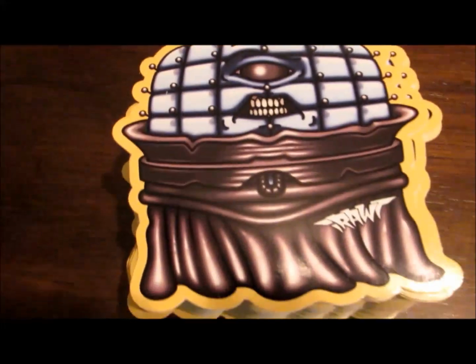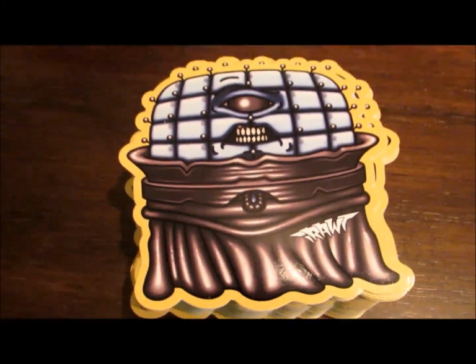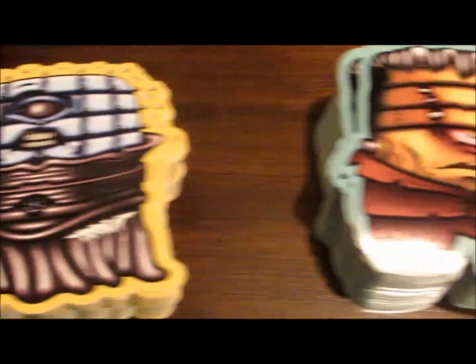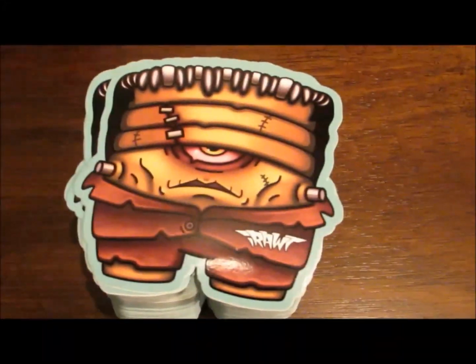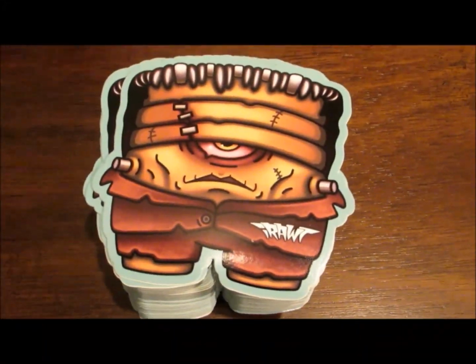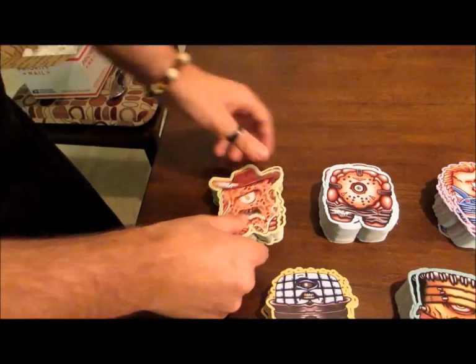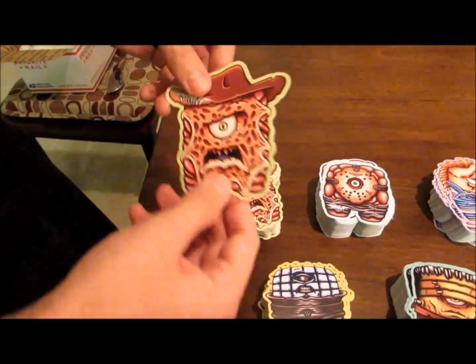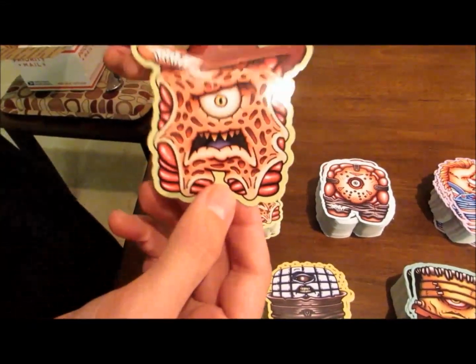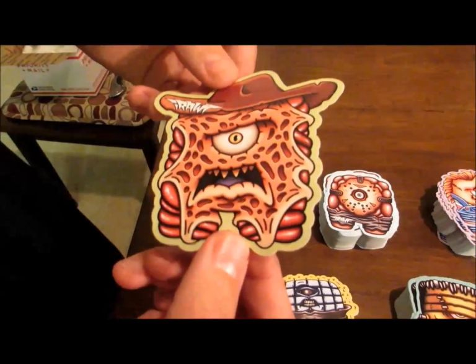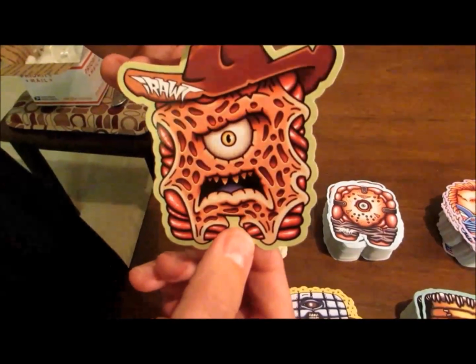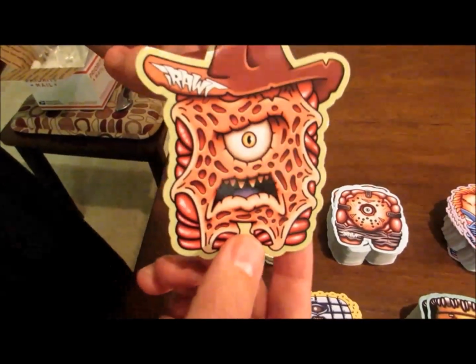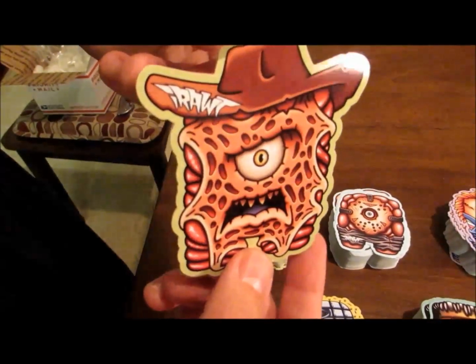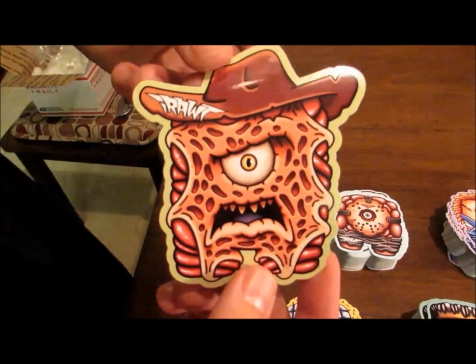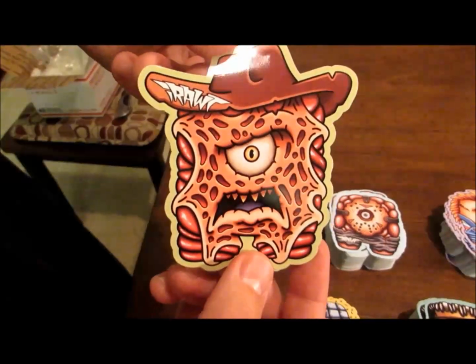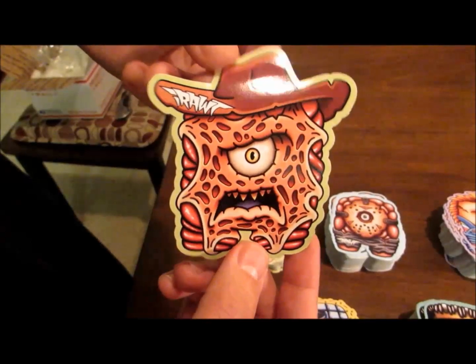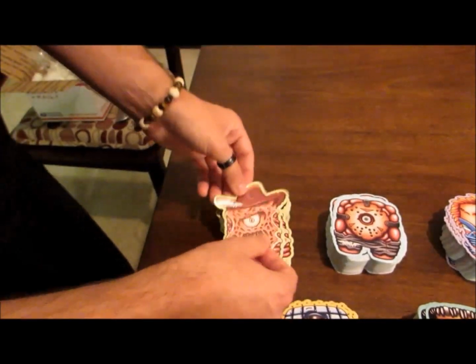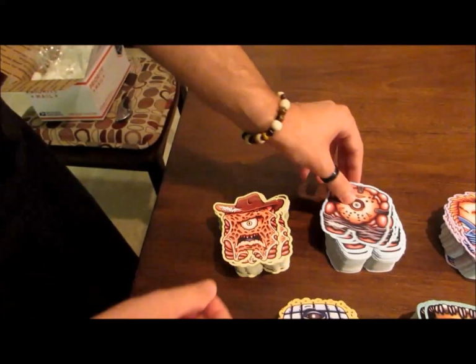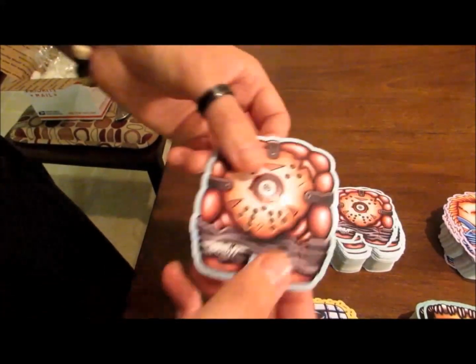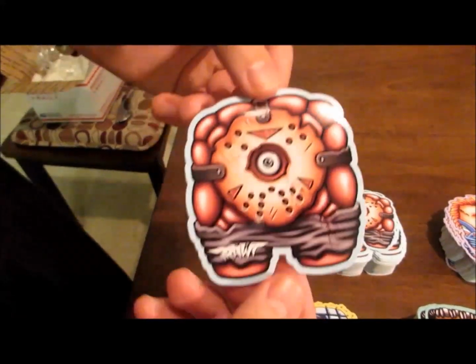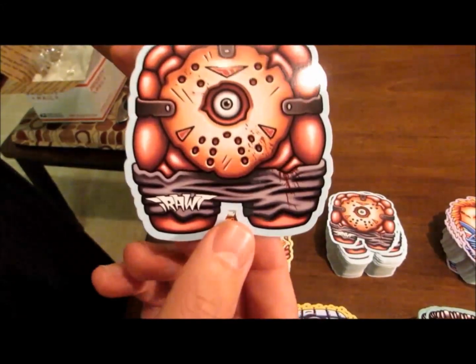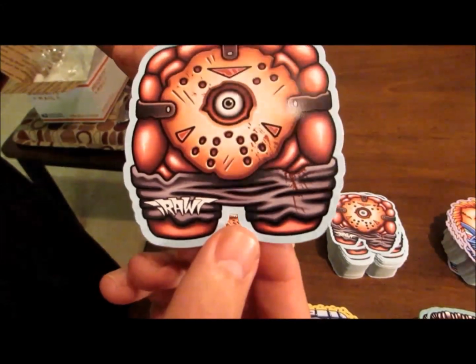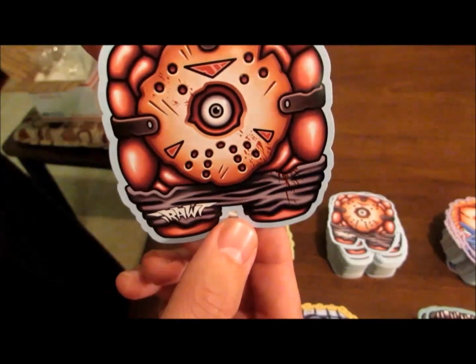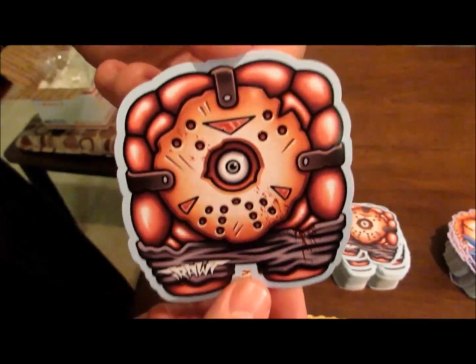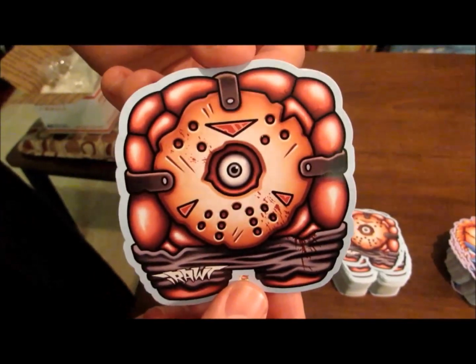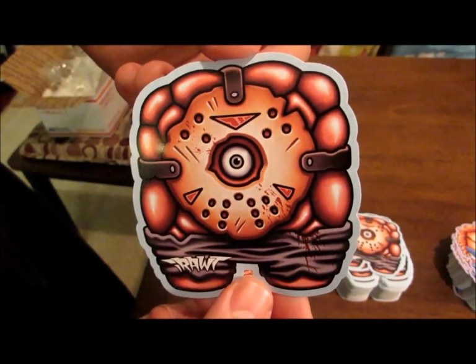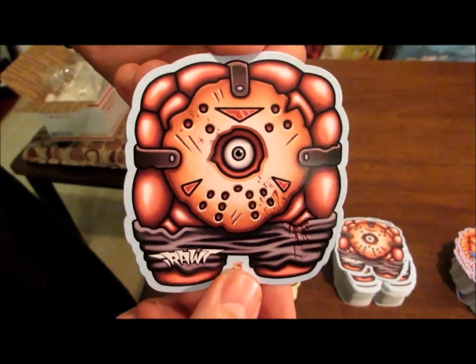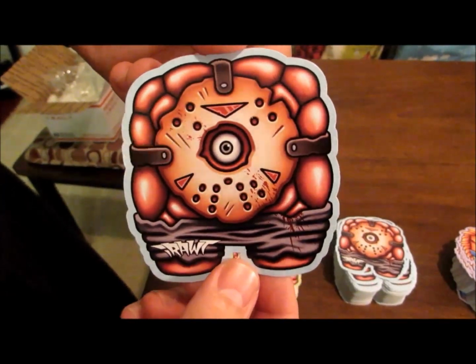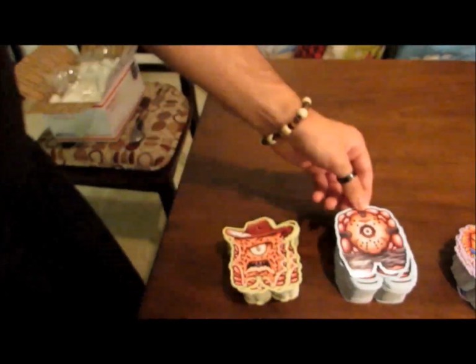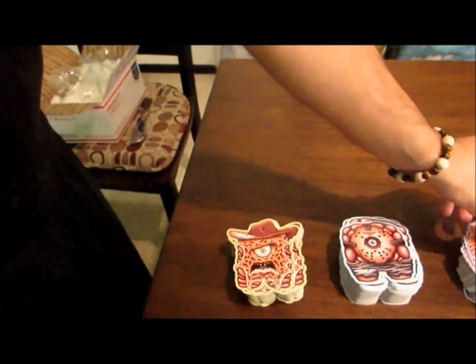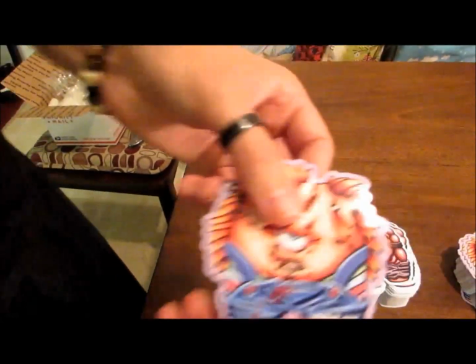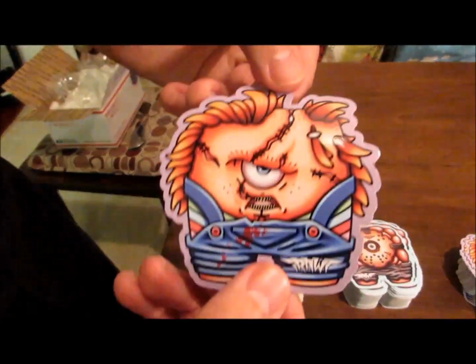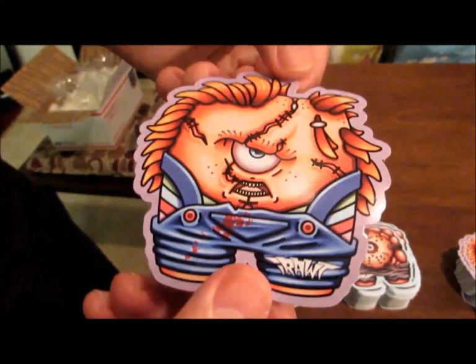If you want your own pack, please go over to my Big Cartel website which is irawt.bigcartel.com — that's I-R-A-W-T.bigcartel.com — and you can pick up your own copy.